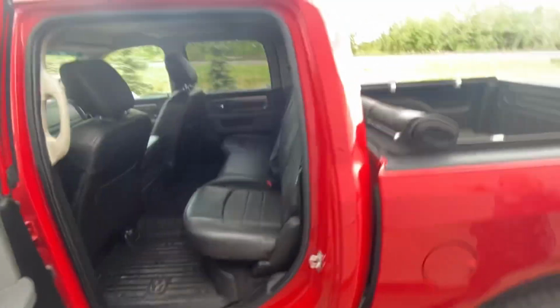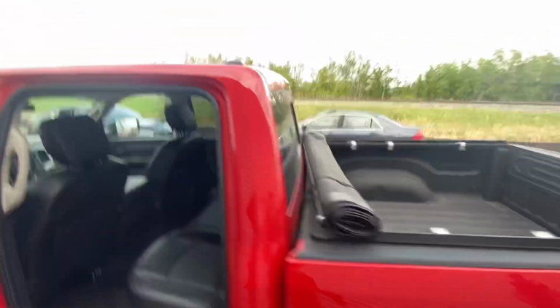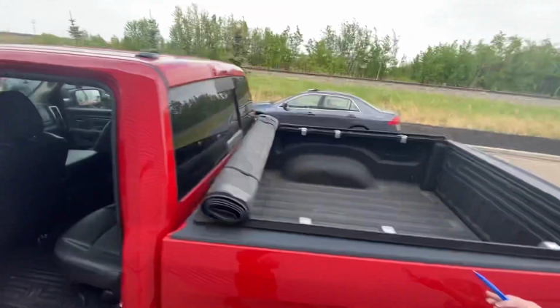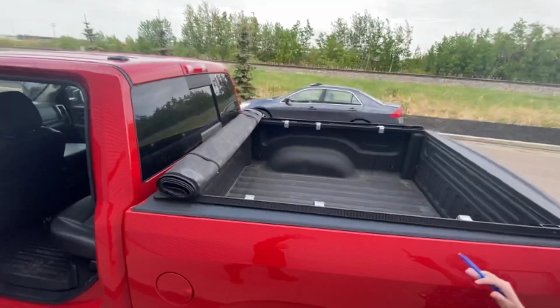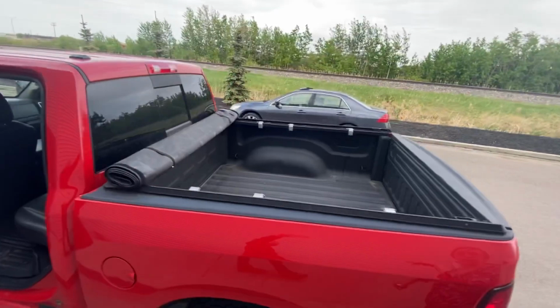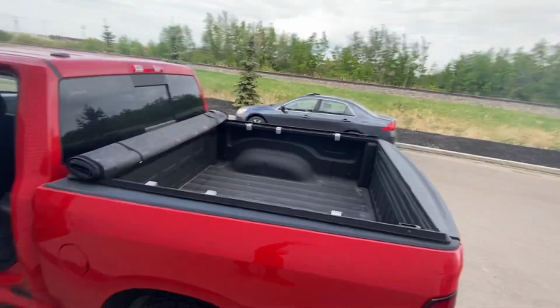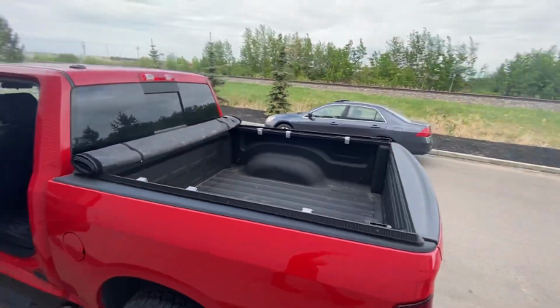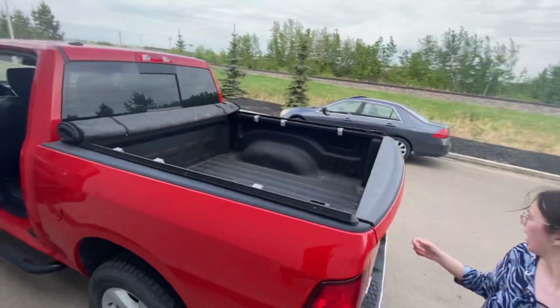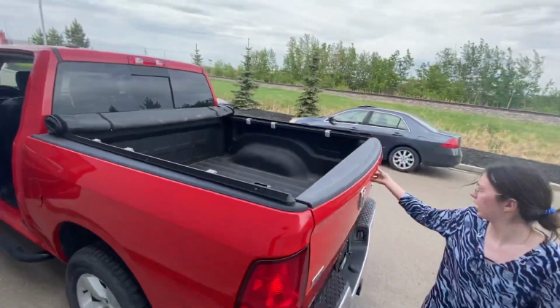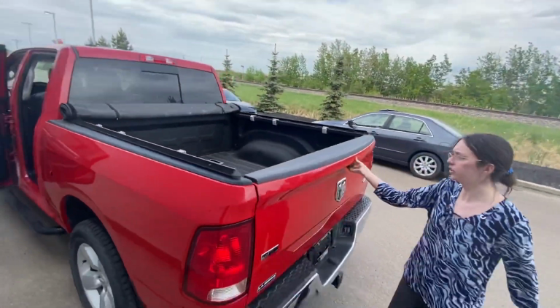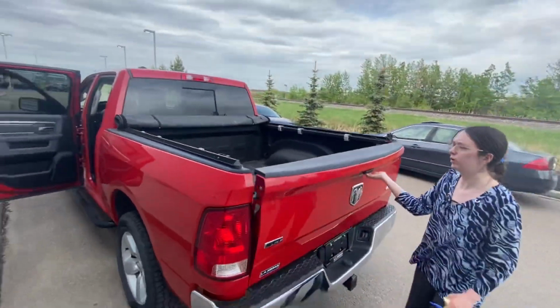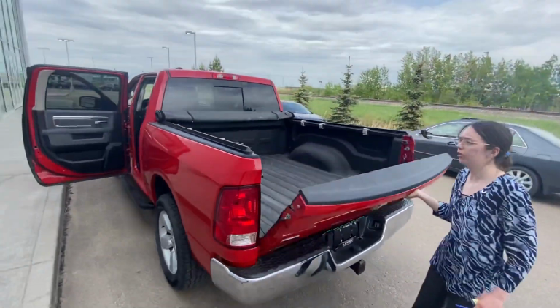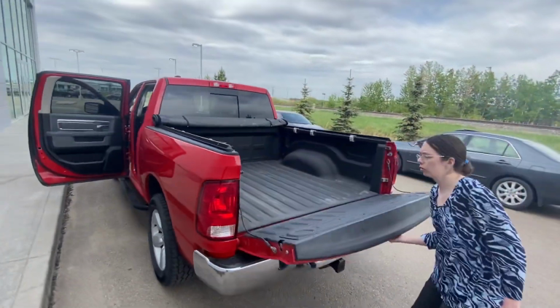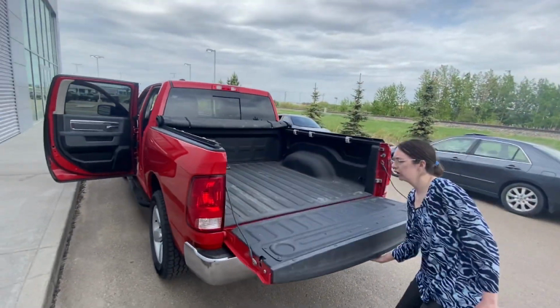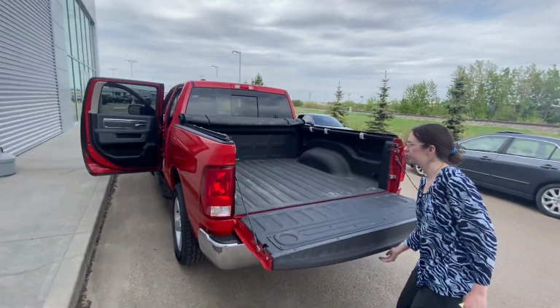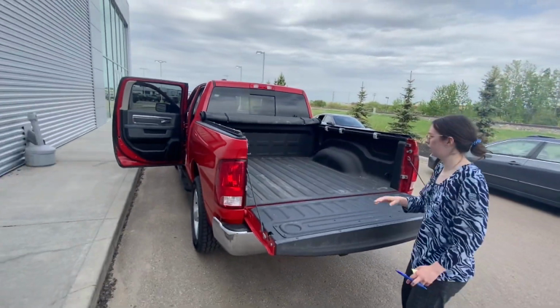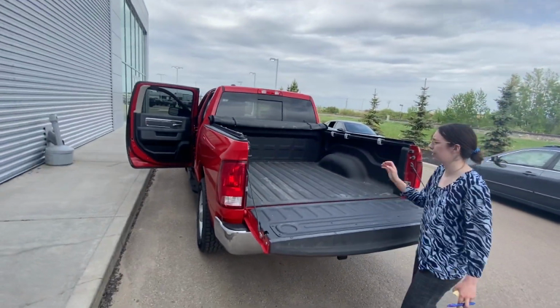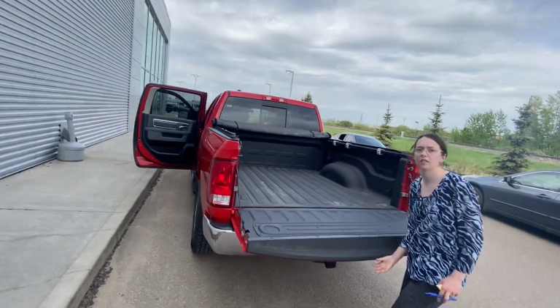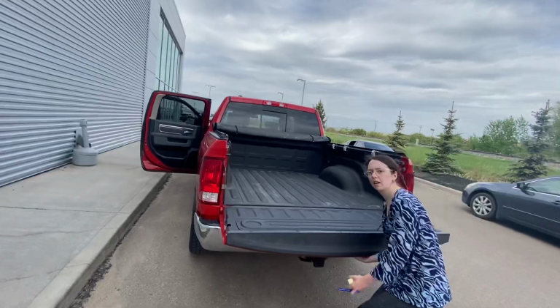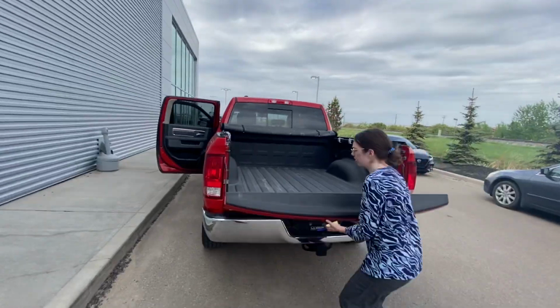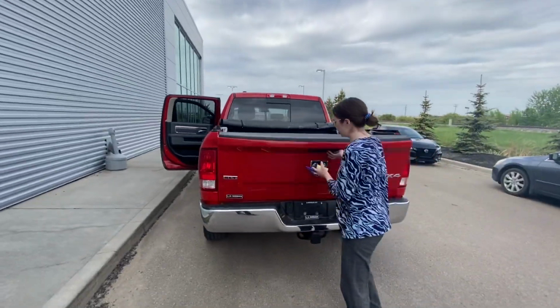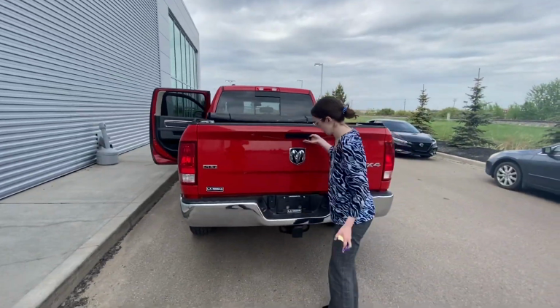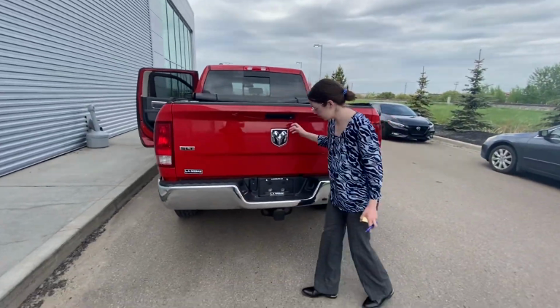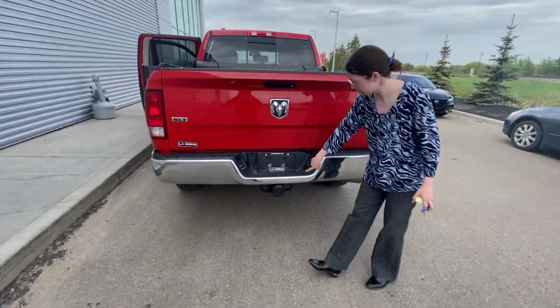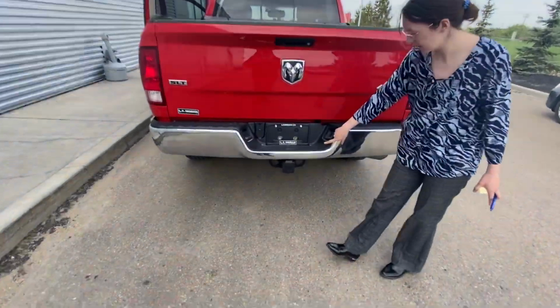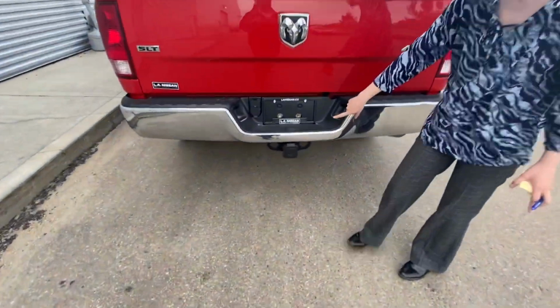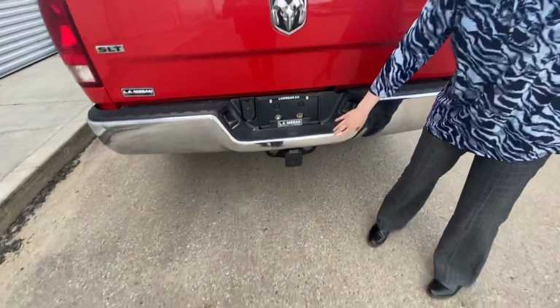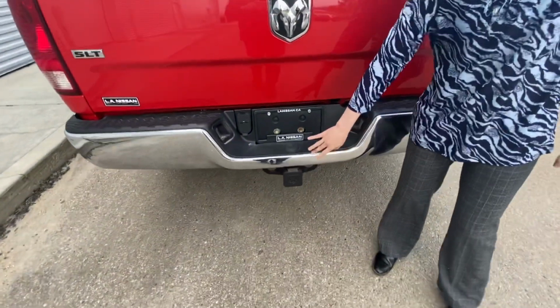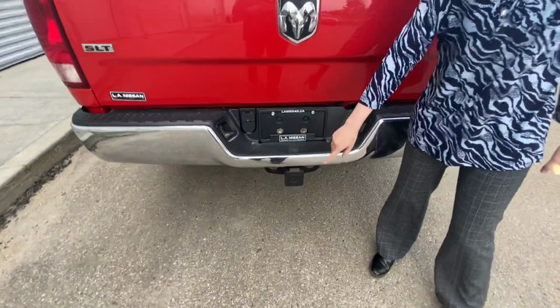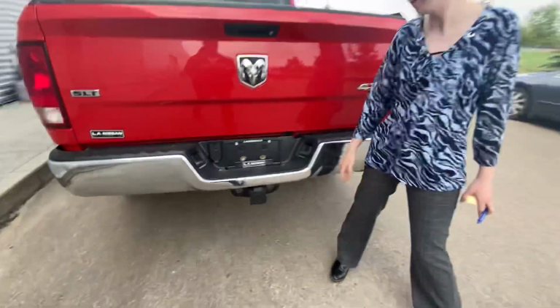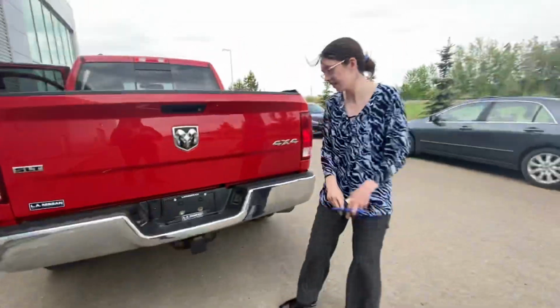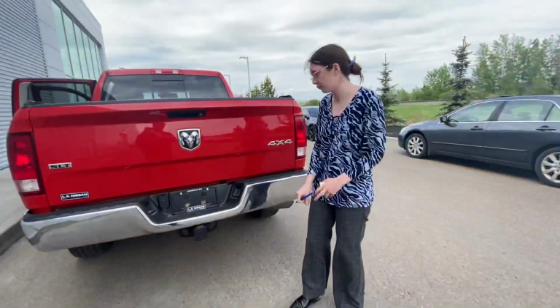In the back we've got a roll-up tunnel cover and your tailgate — nice and easy access to the bed. And we do have your hitch with a cover. Very fancy on this one.